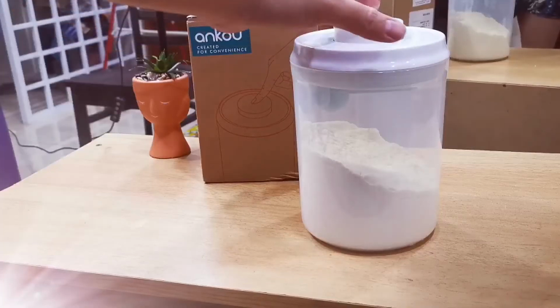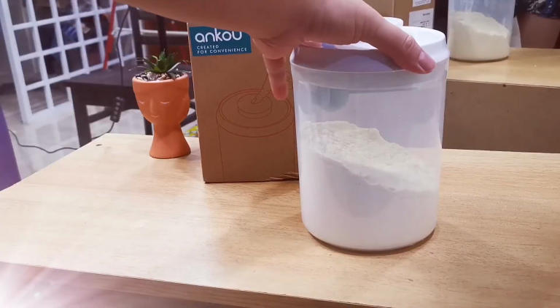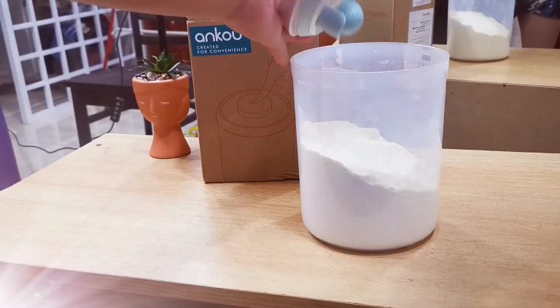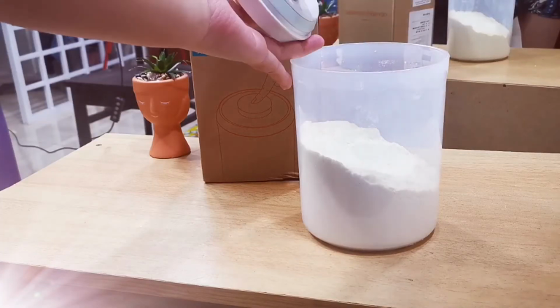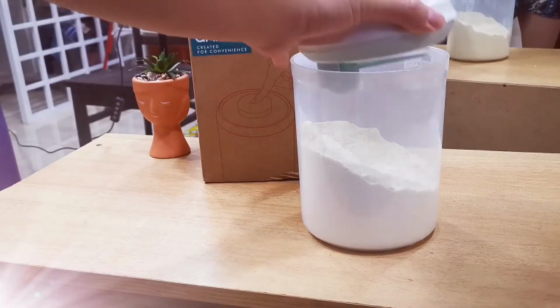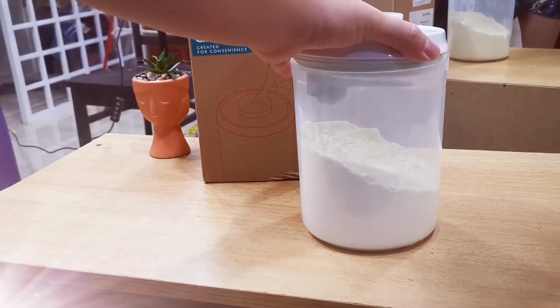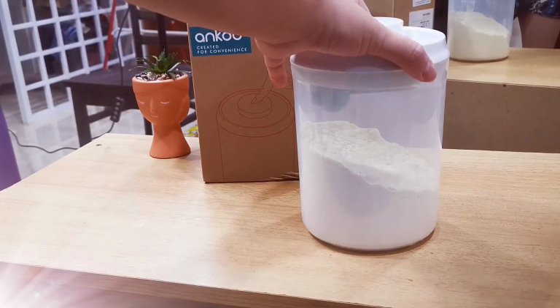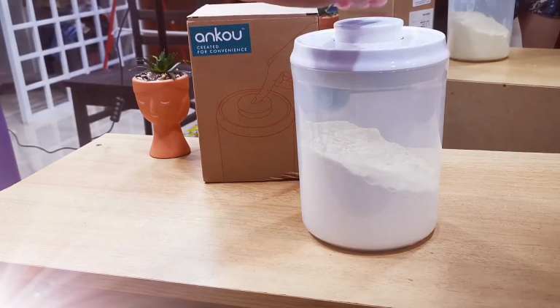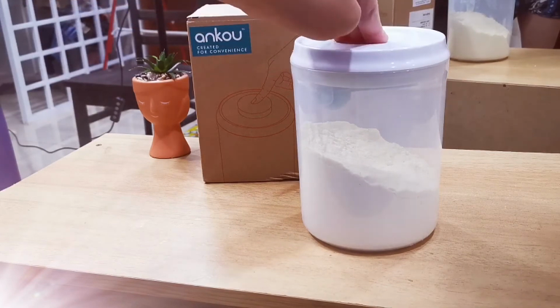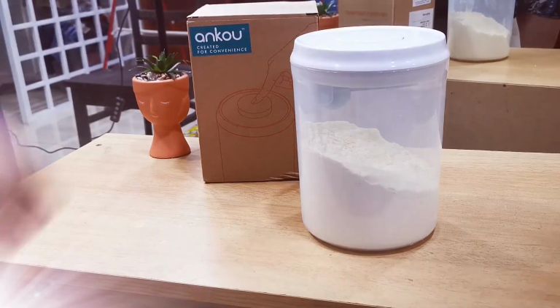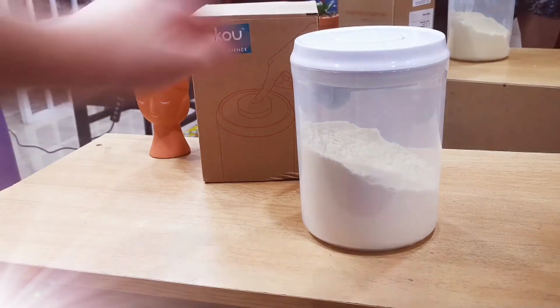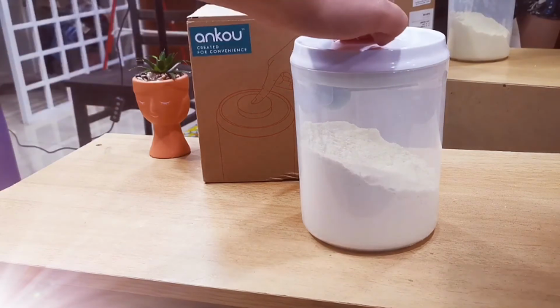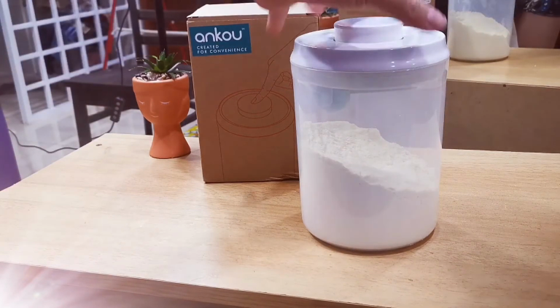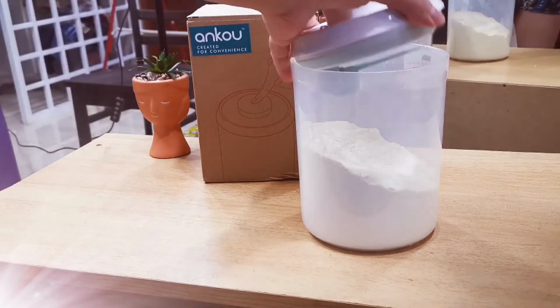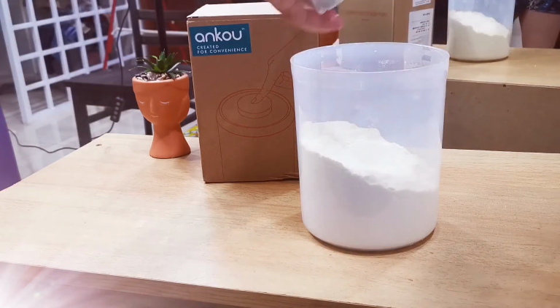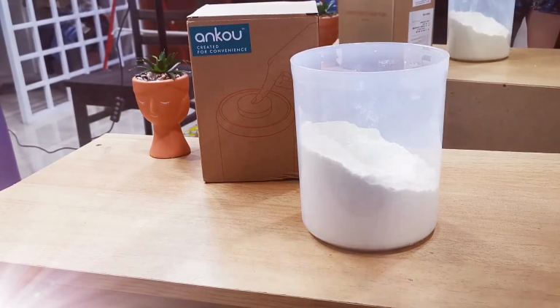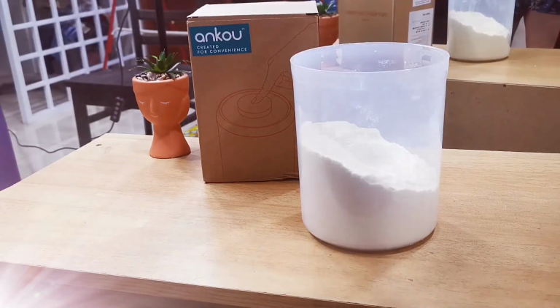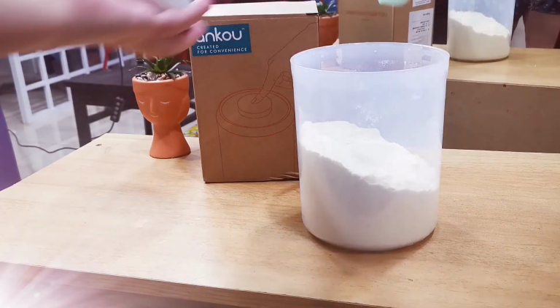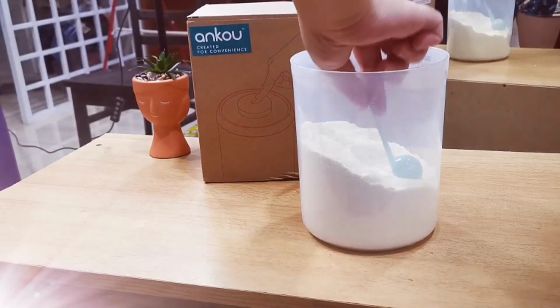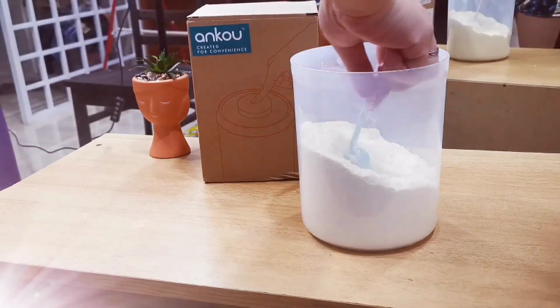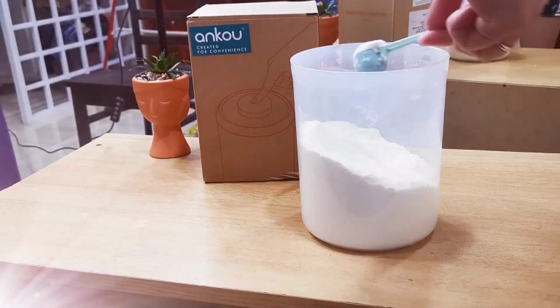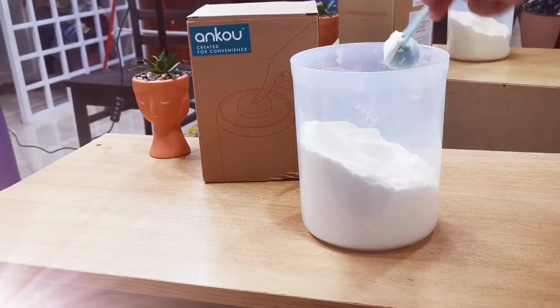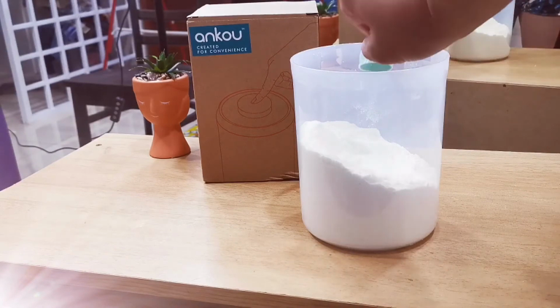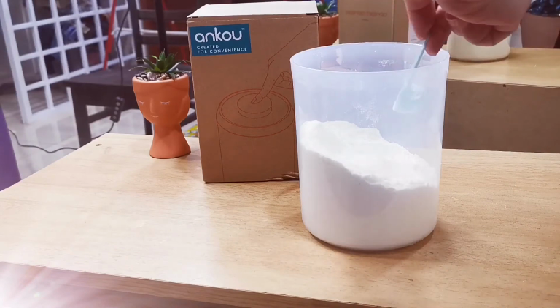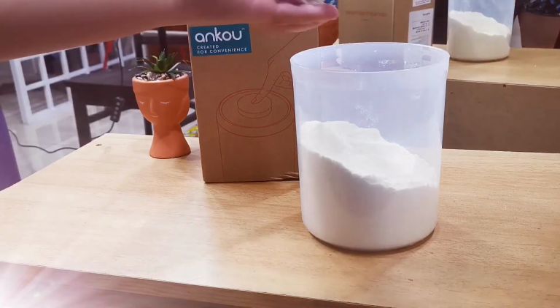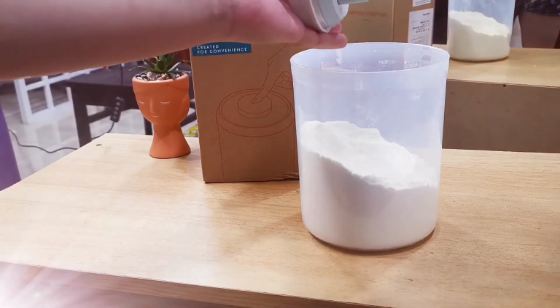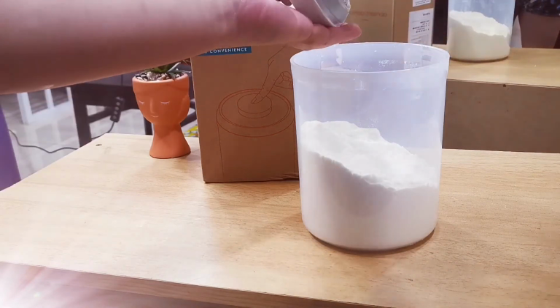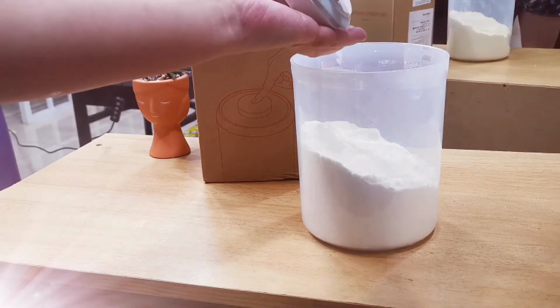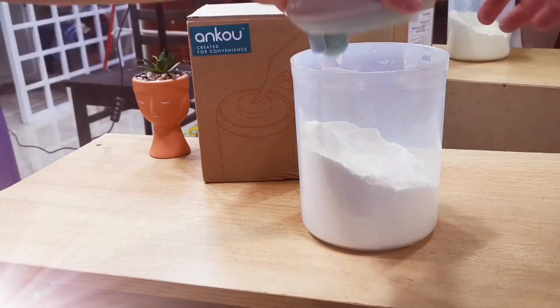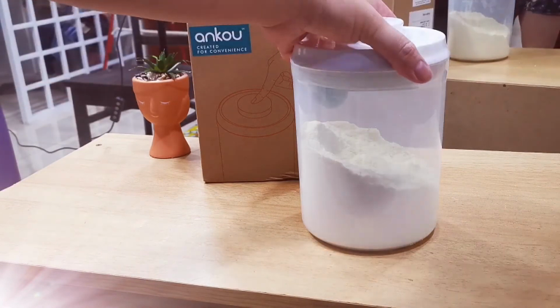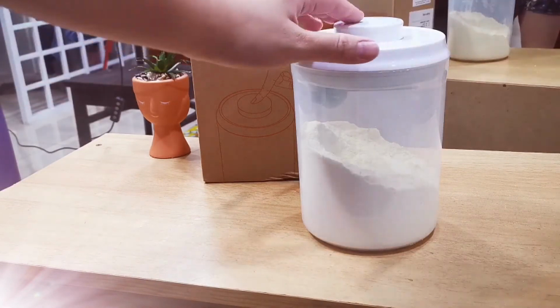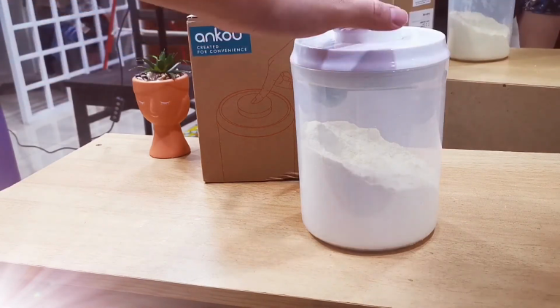With just a single tap, you can open and close the container. If you like the product, you can check out the link below in the description. Thanks for watching.